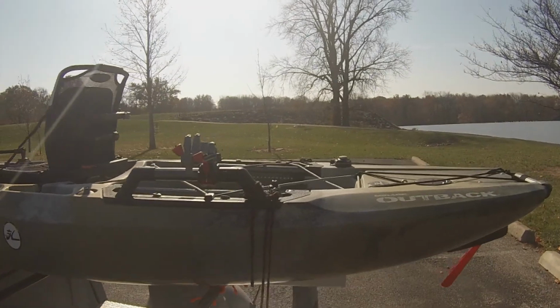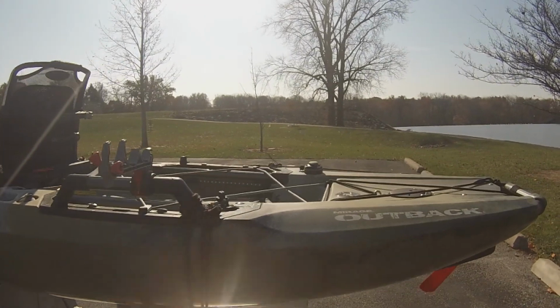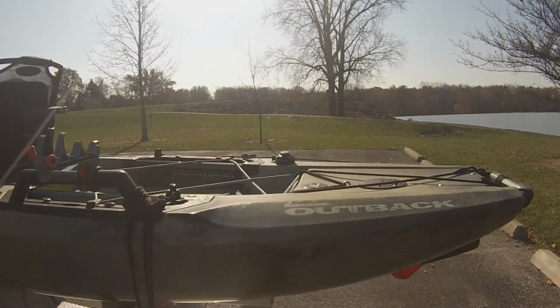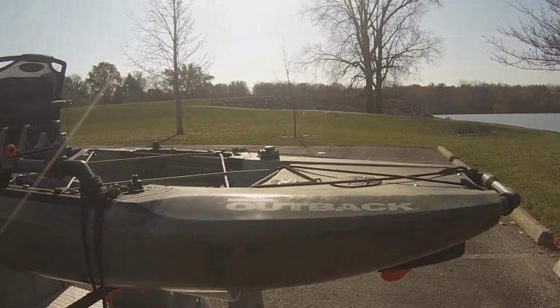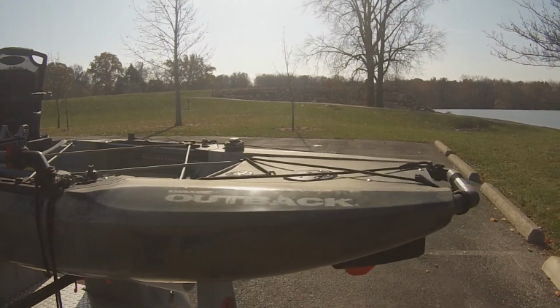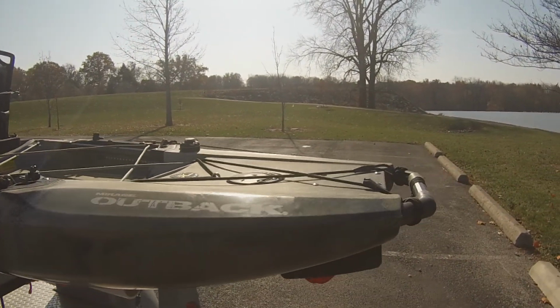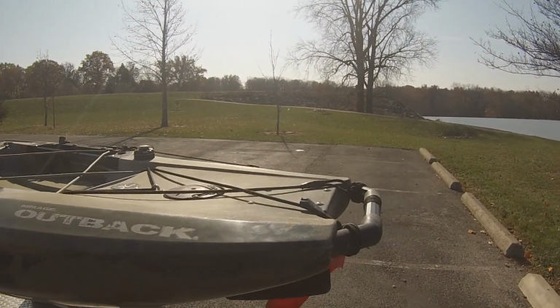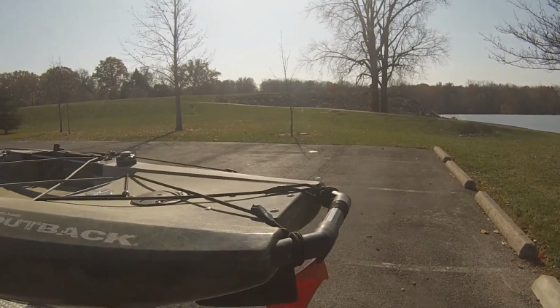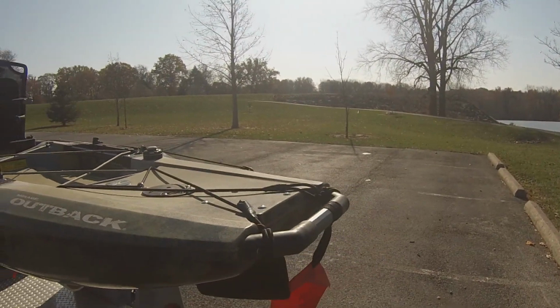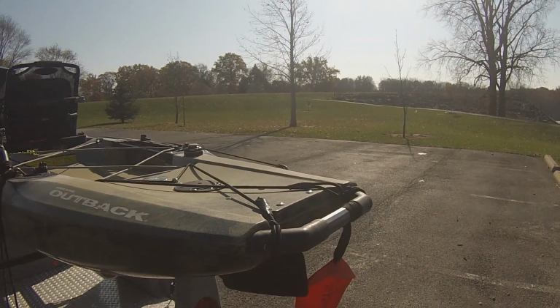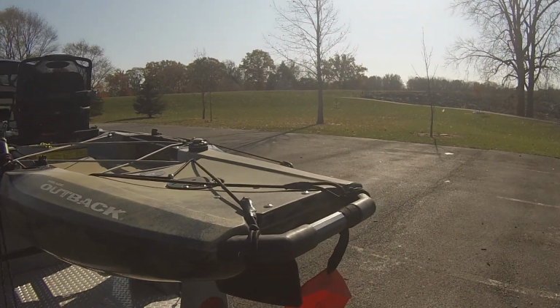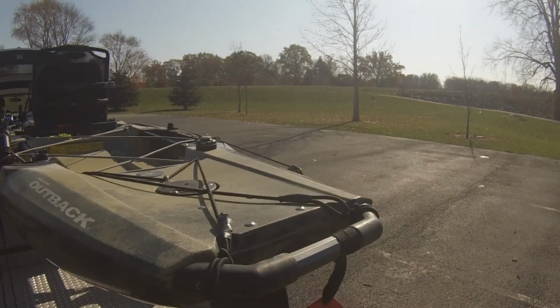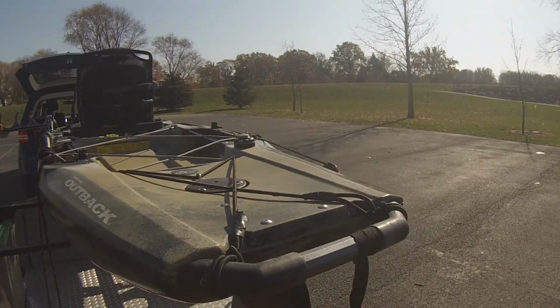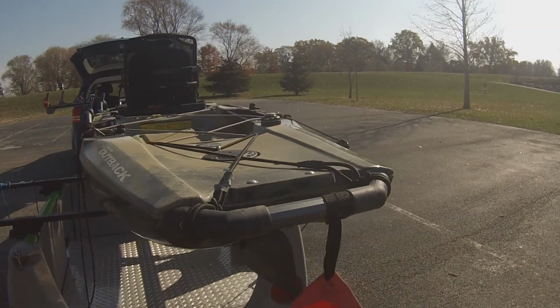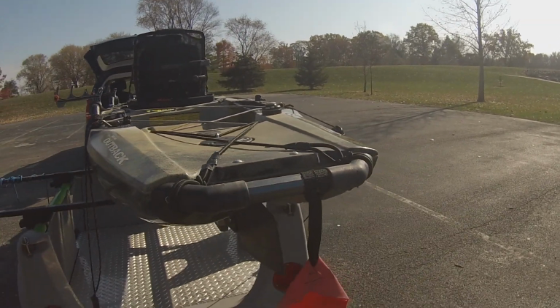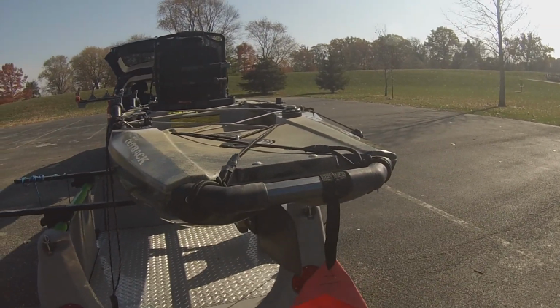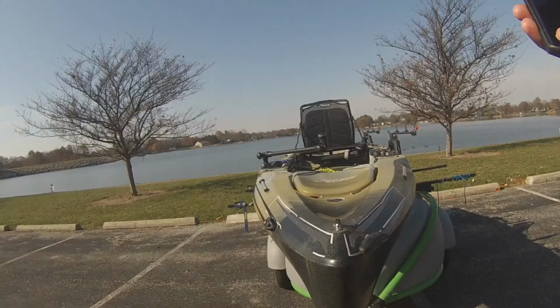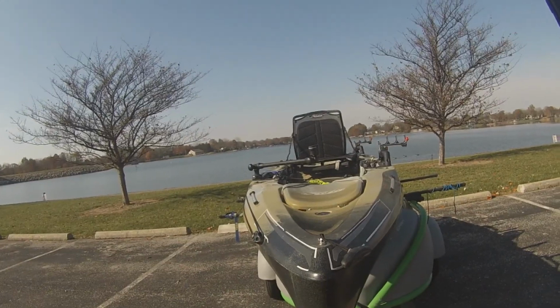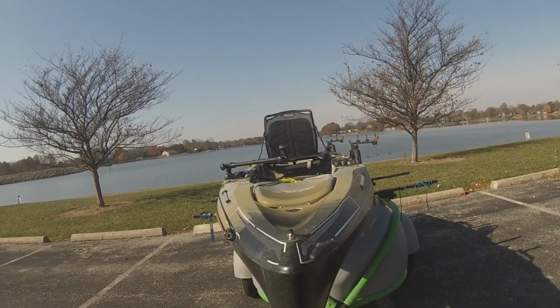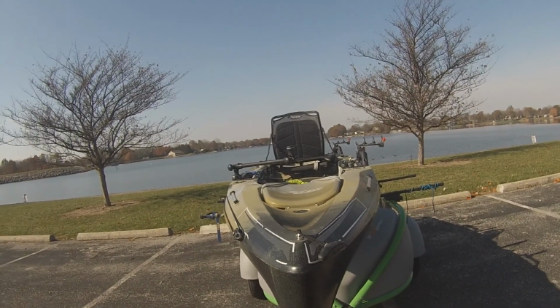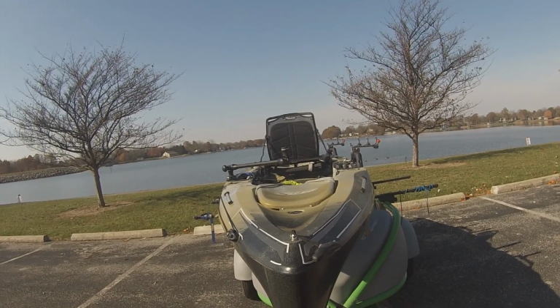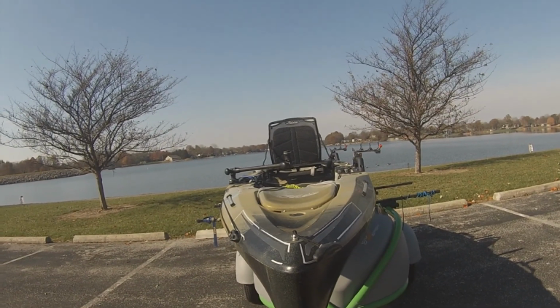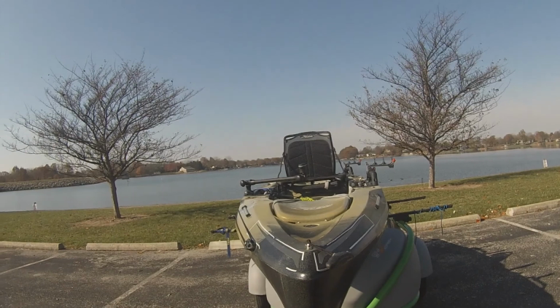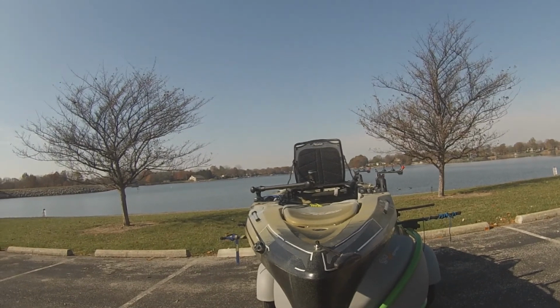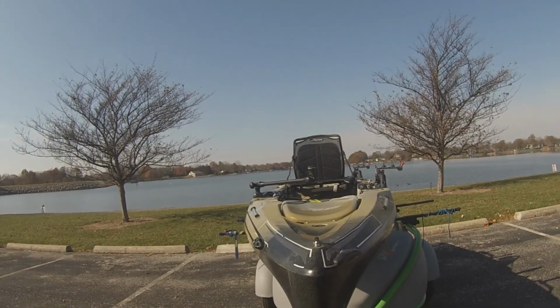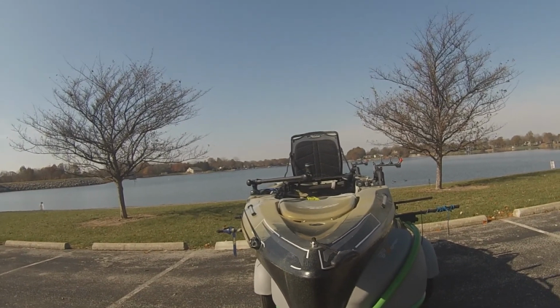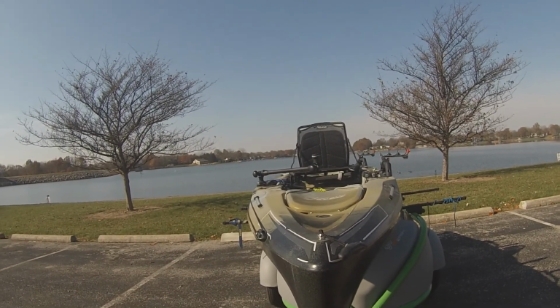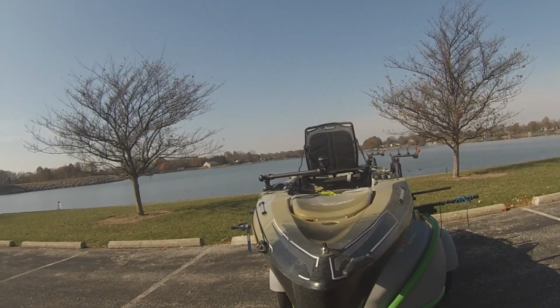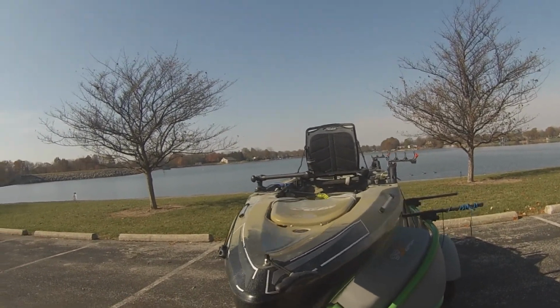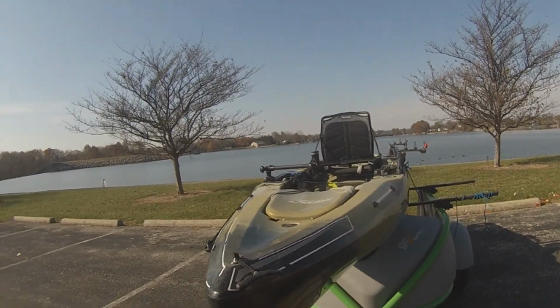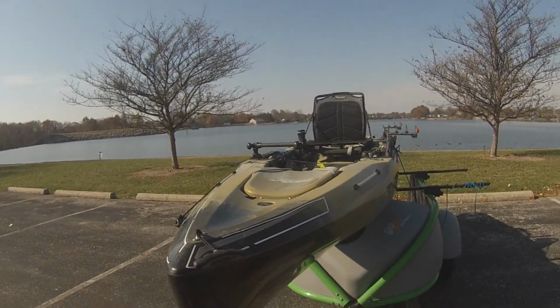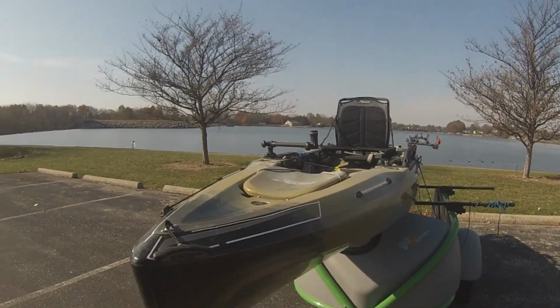I added H-rails along the side. The nice thing about these is I can put my rods down the side. These H-rails are just an awesome addition.